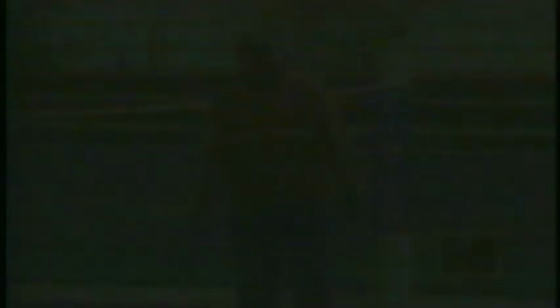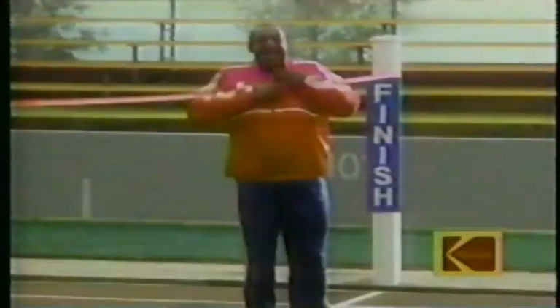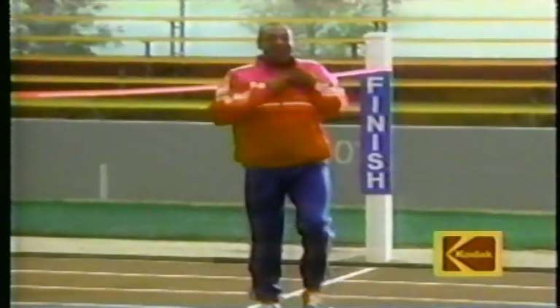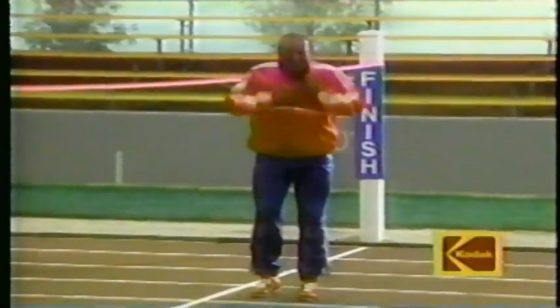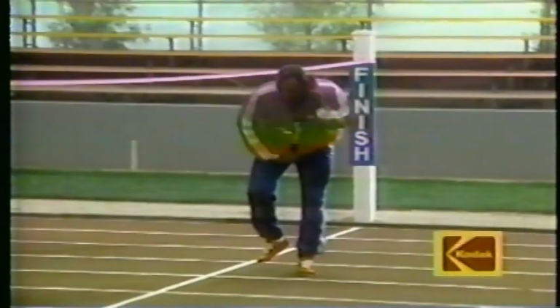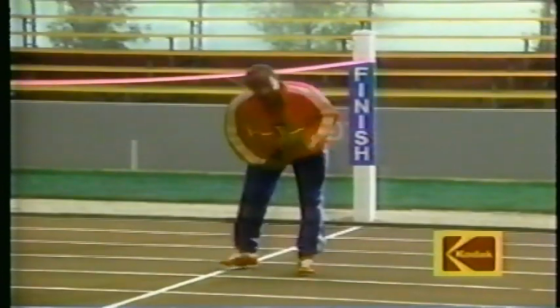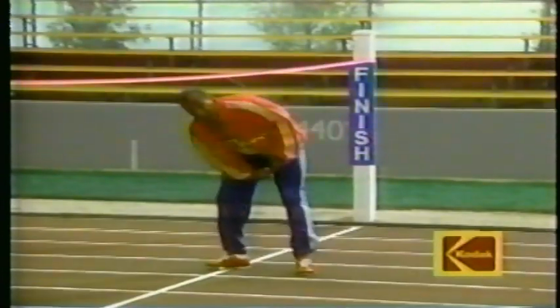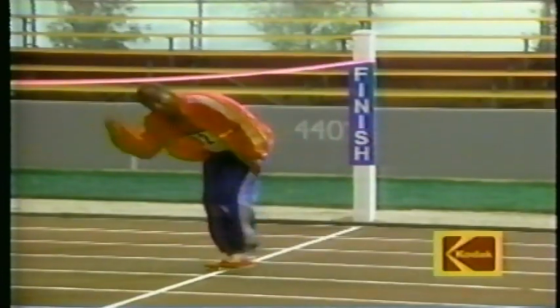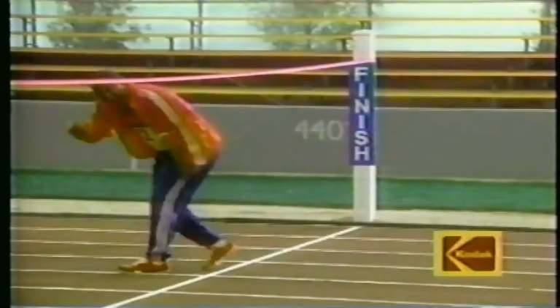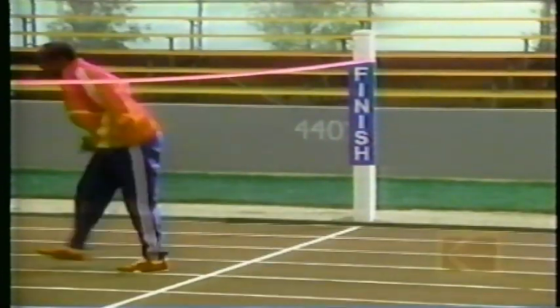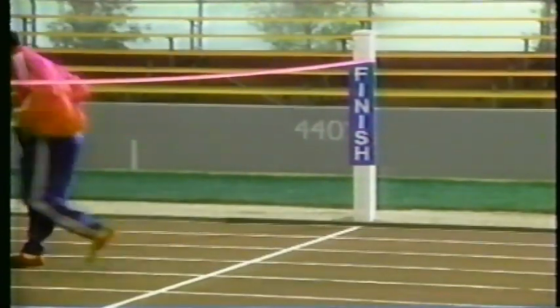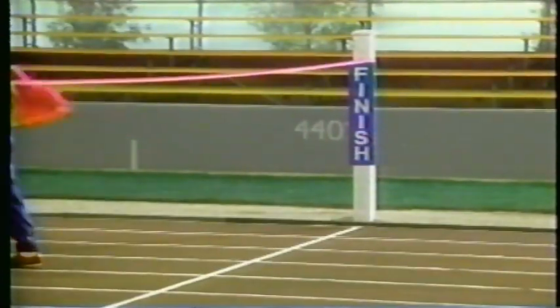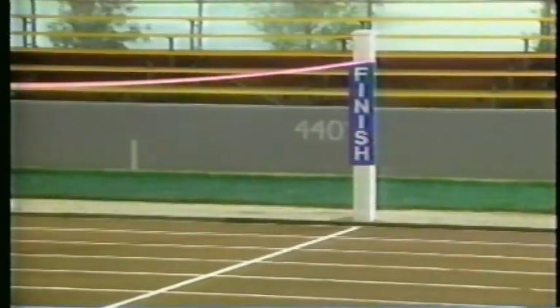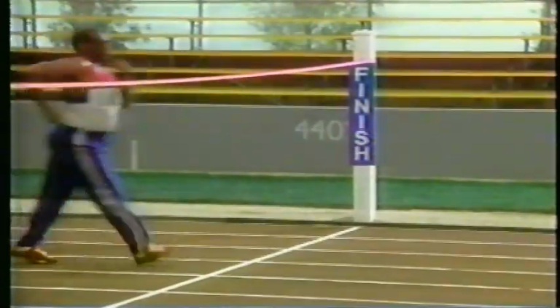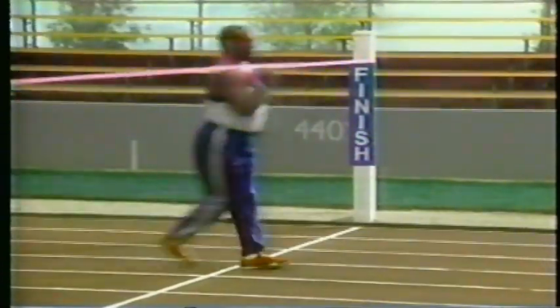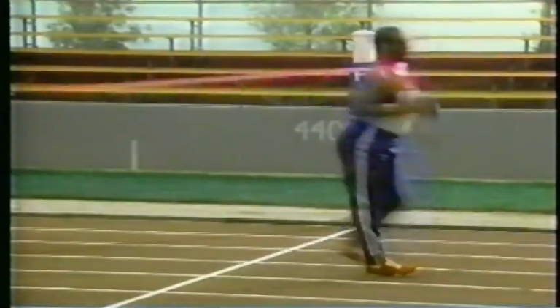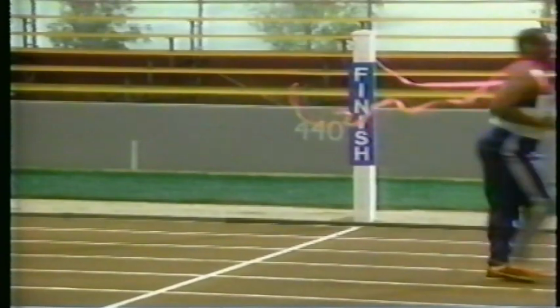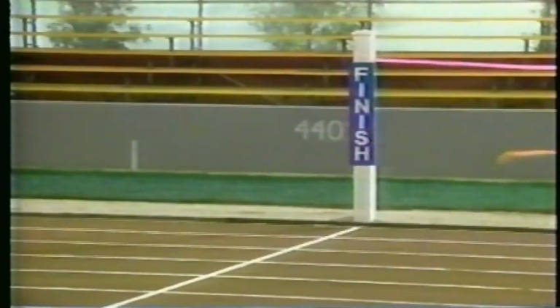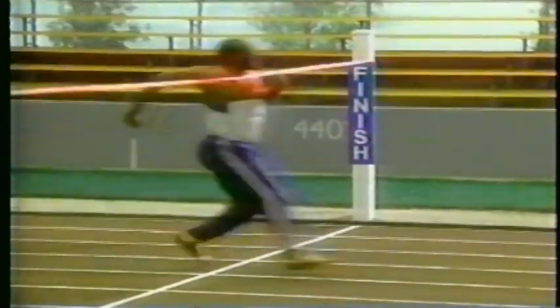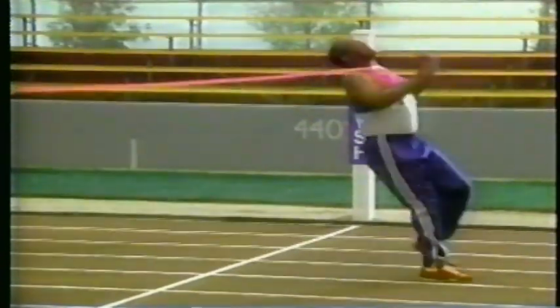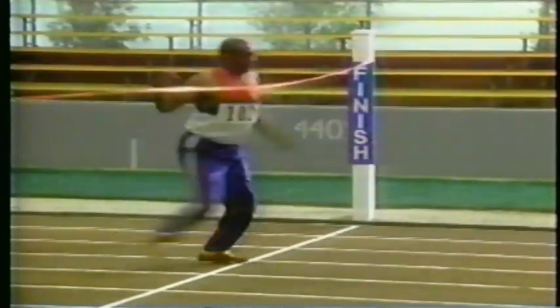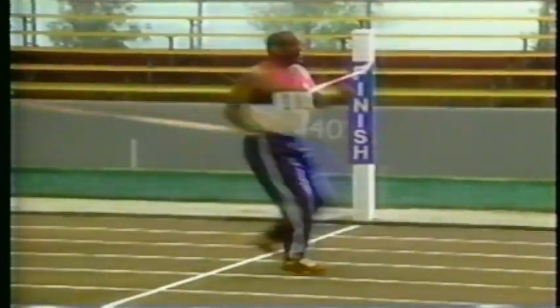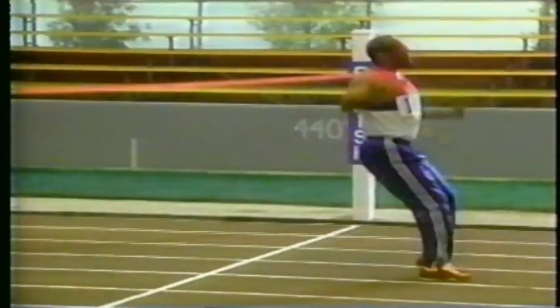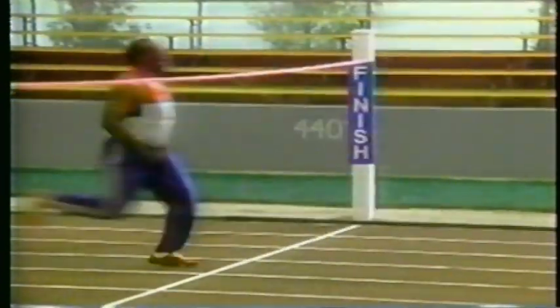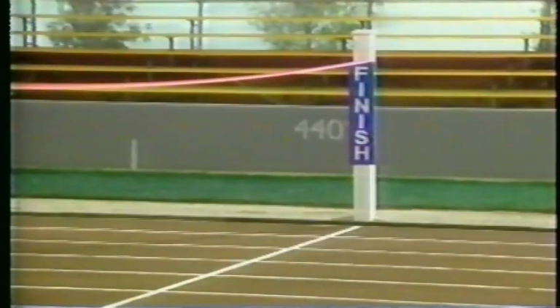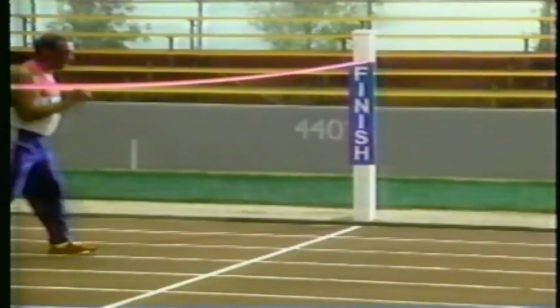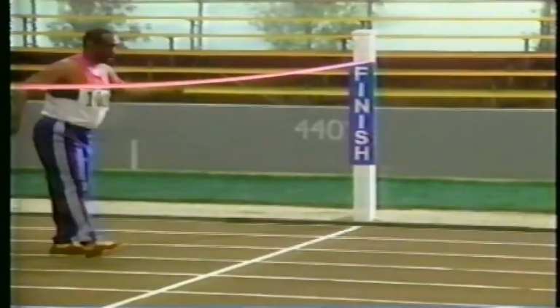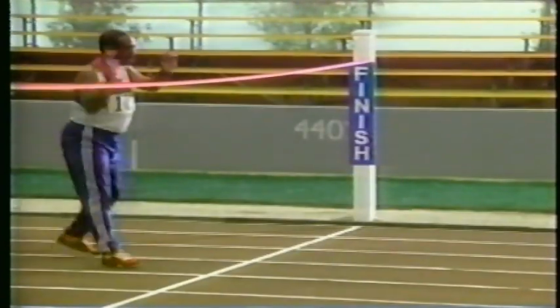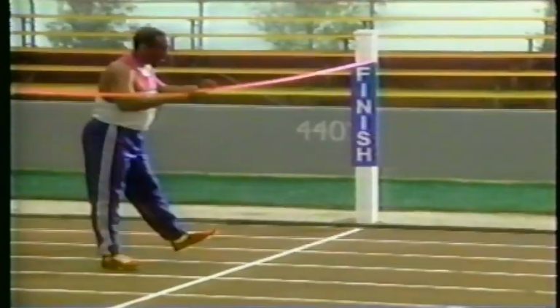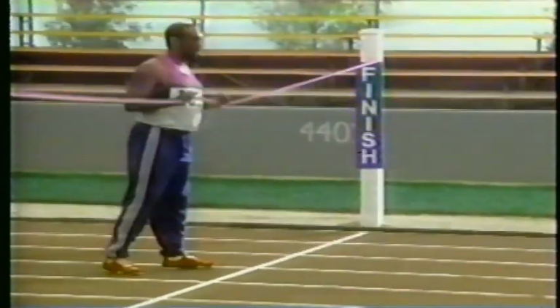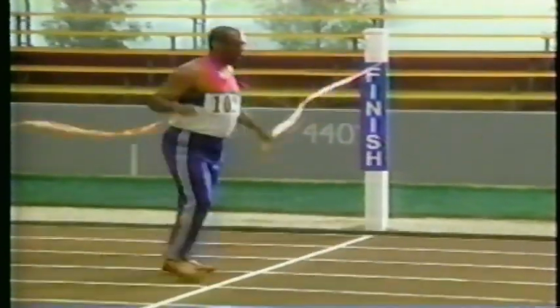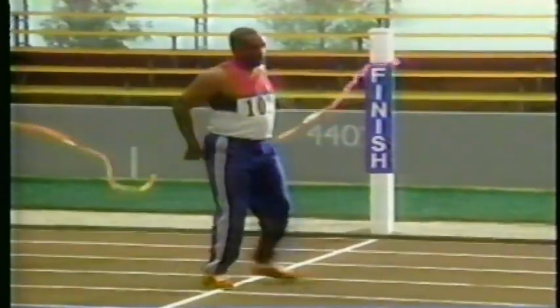Every athlete pushes for that great photo finish — the heroic burst of speed, the challenging finish, the exhausting home stretch.